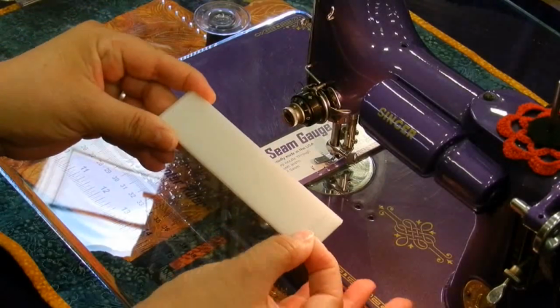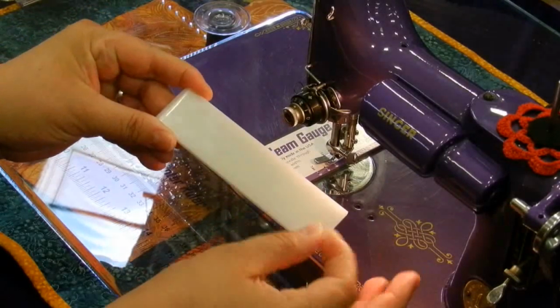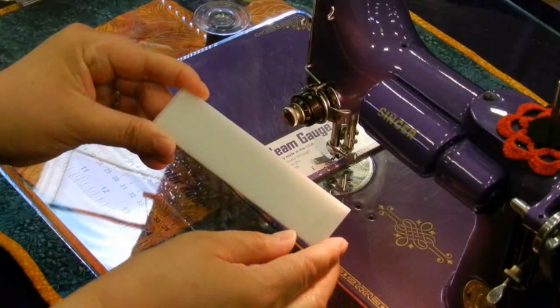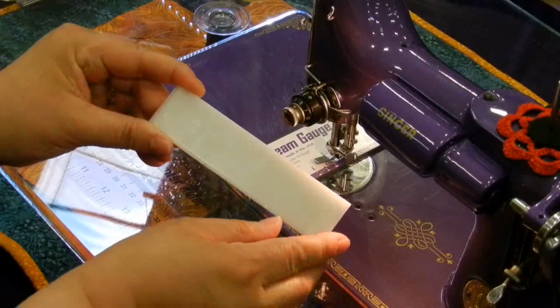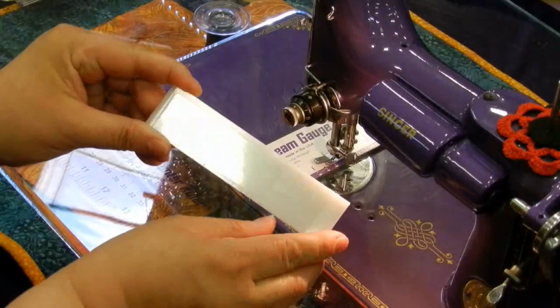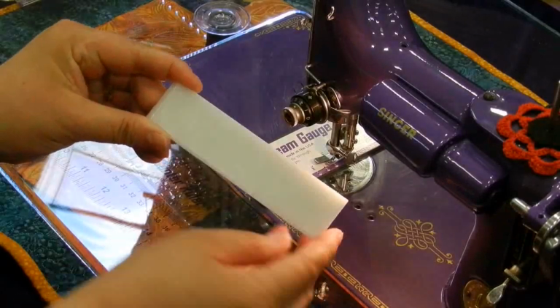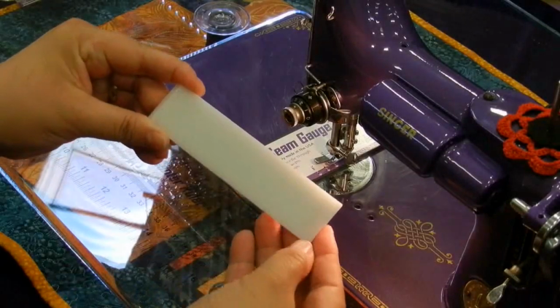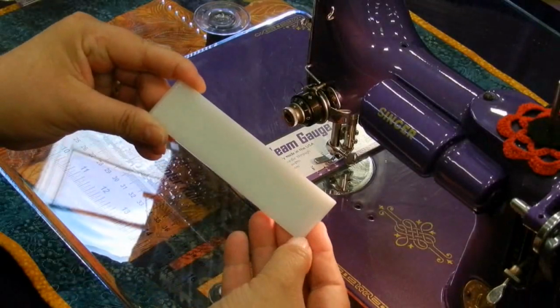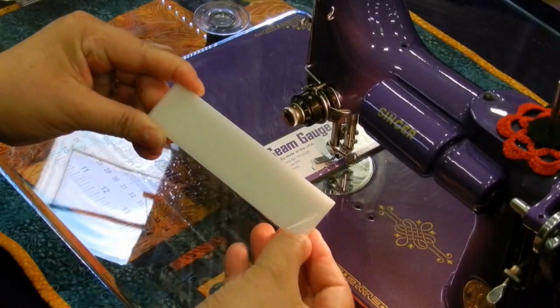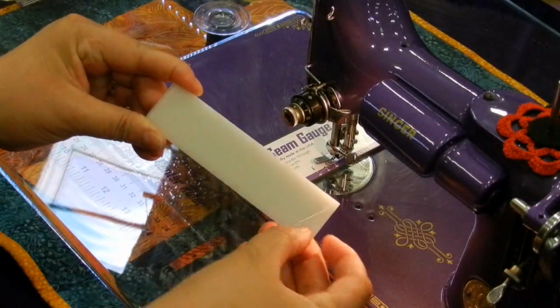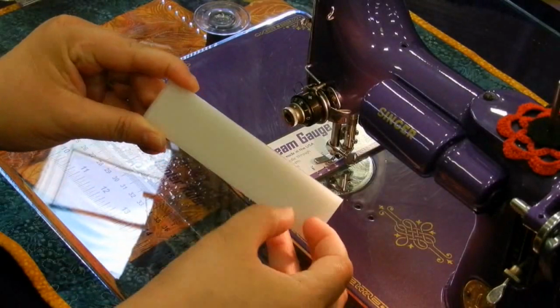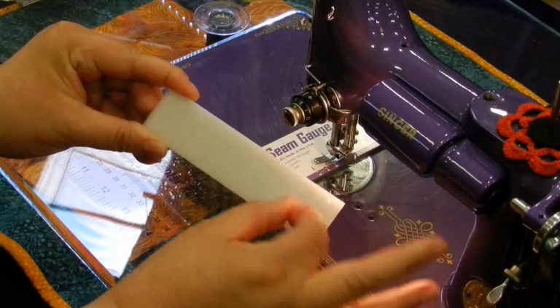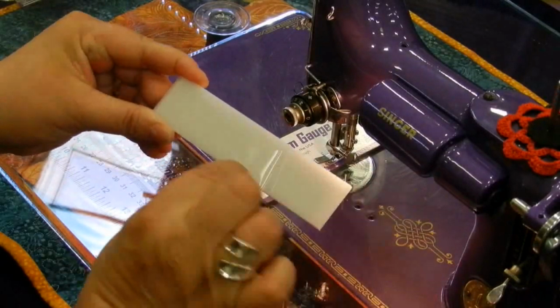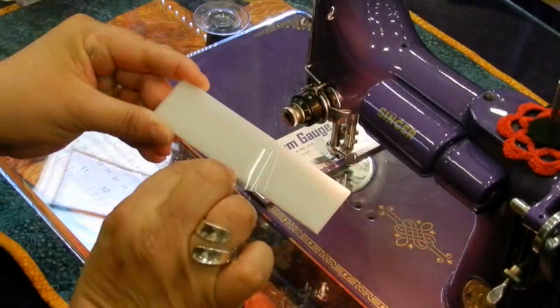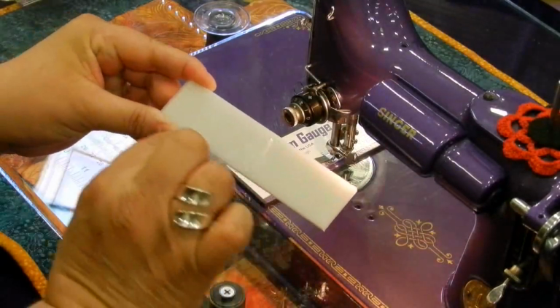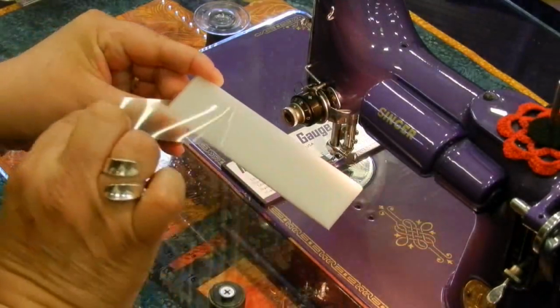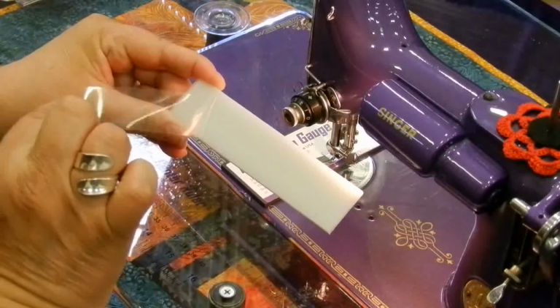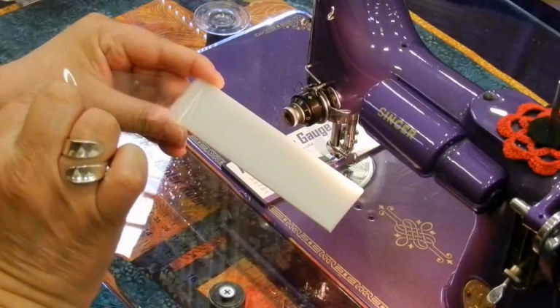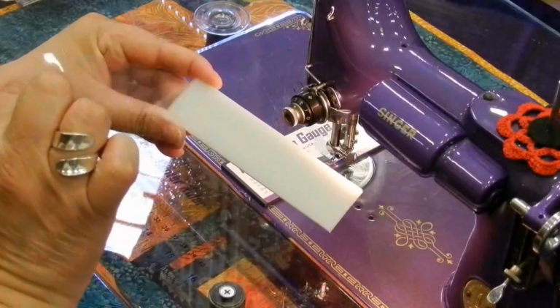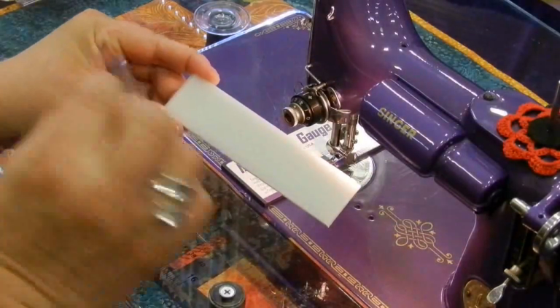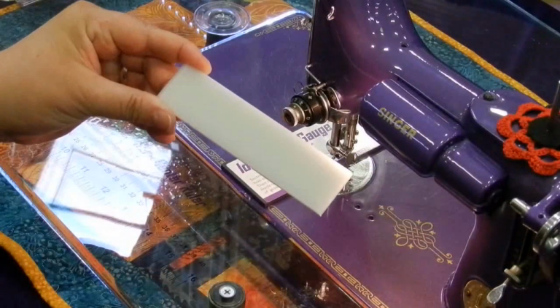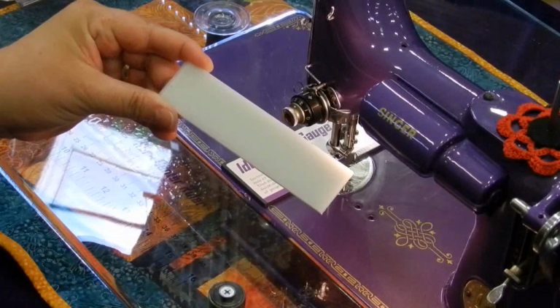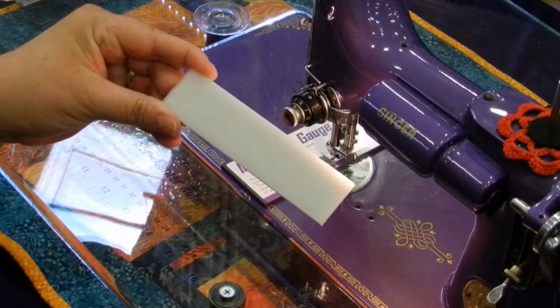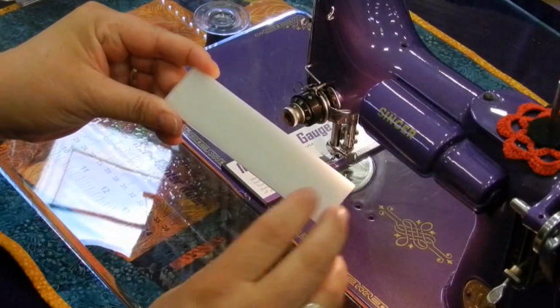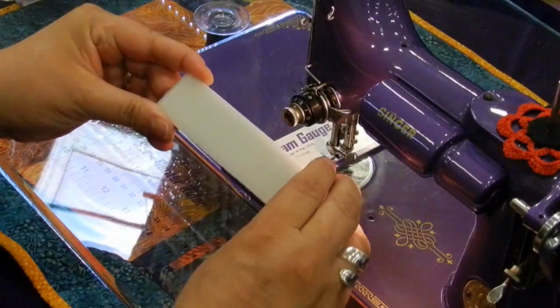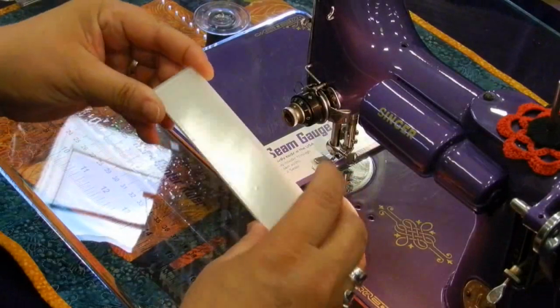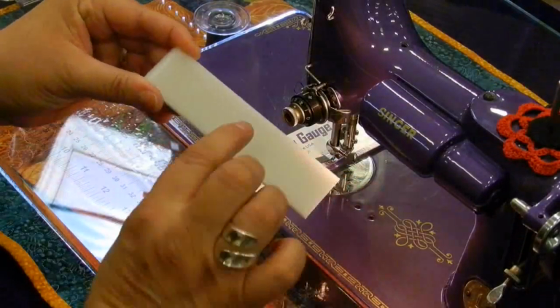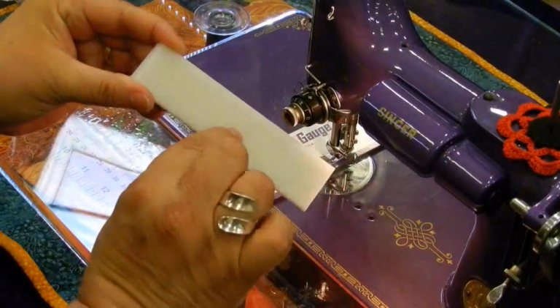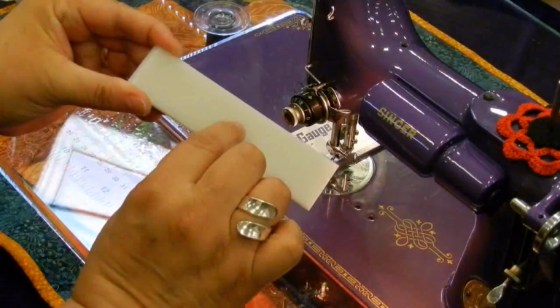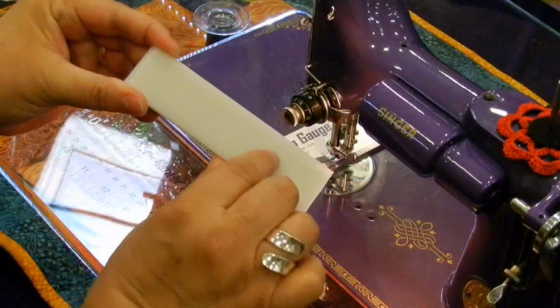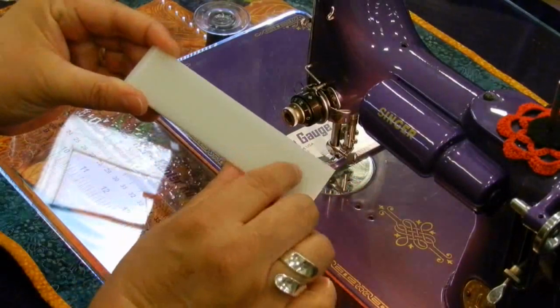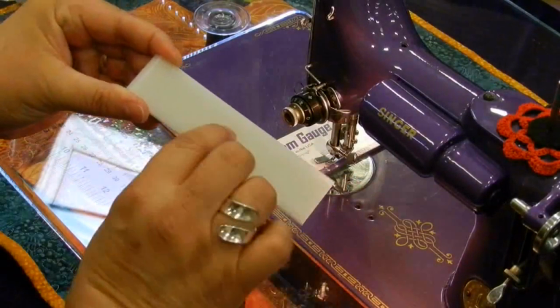Here you'll see the acetate cover. Remove the cover and set that aside. Now the back side is sticky.